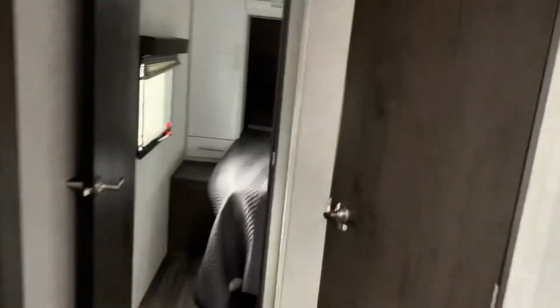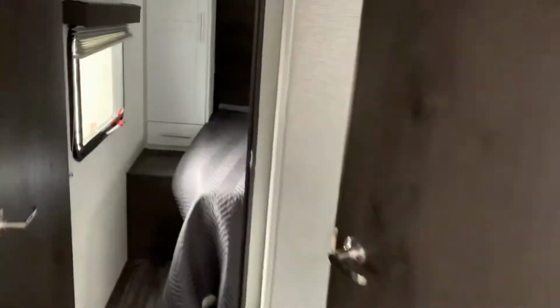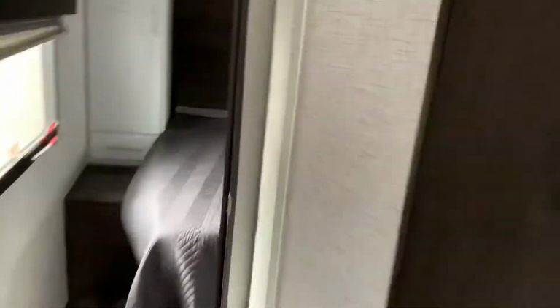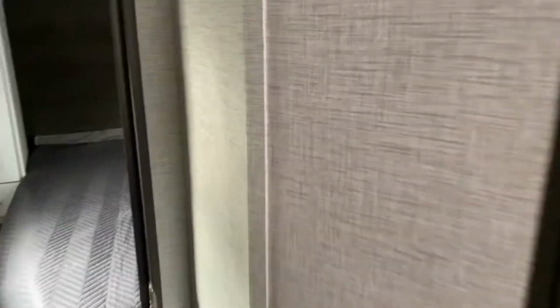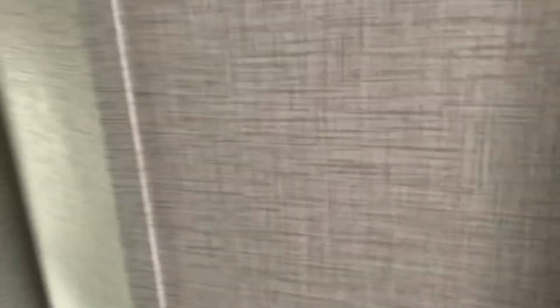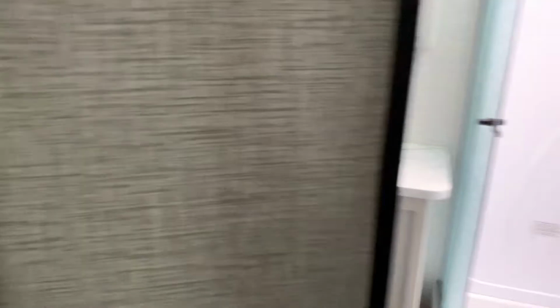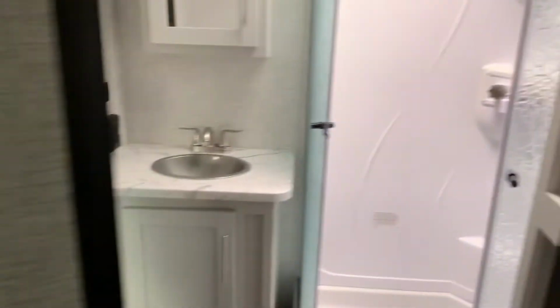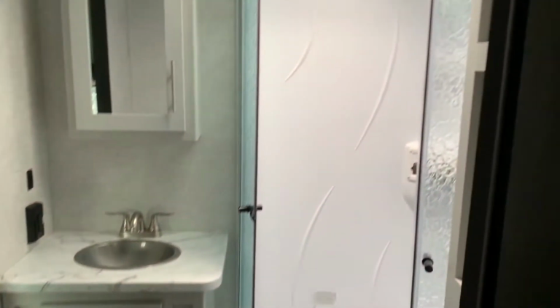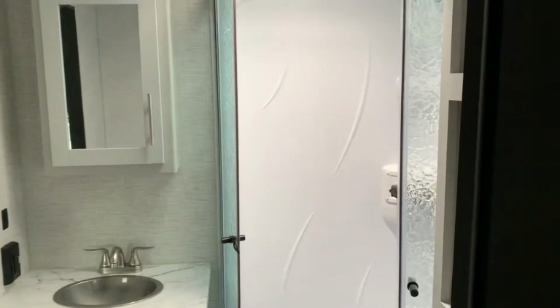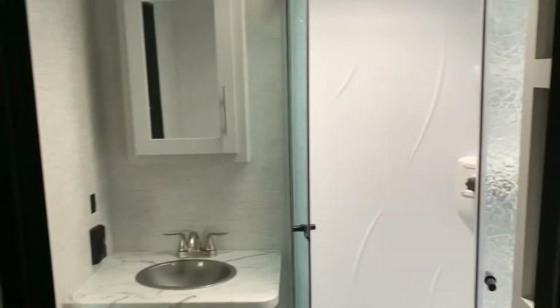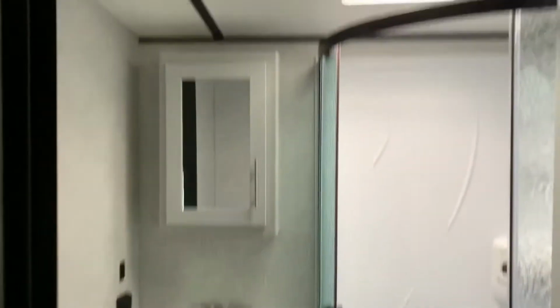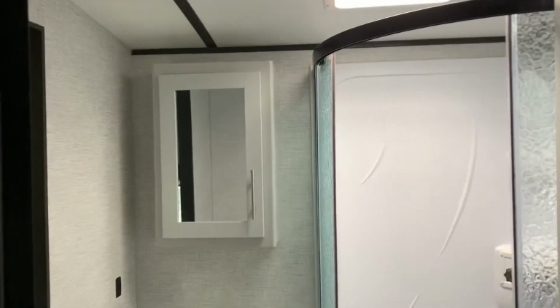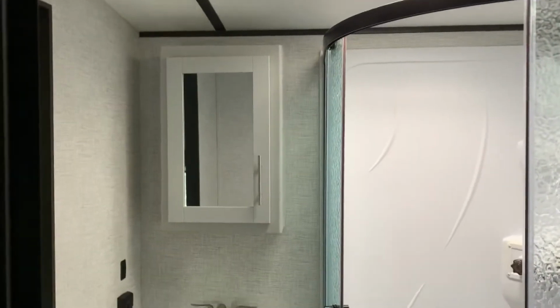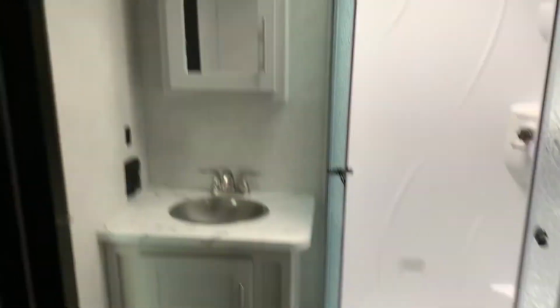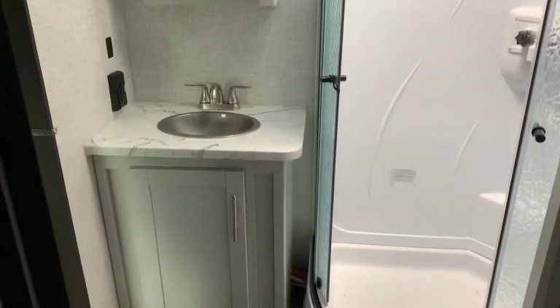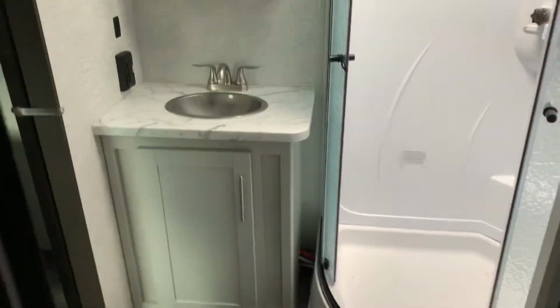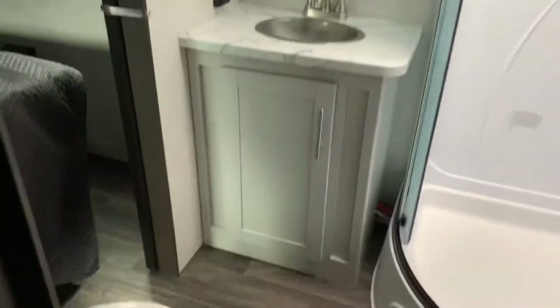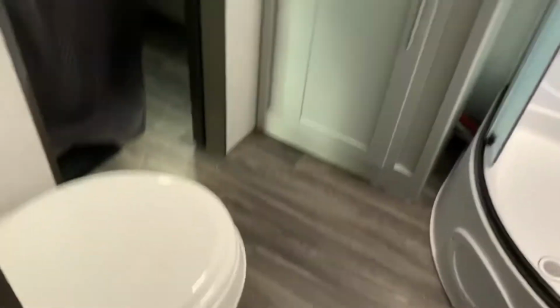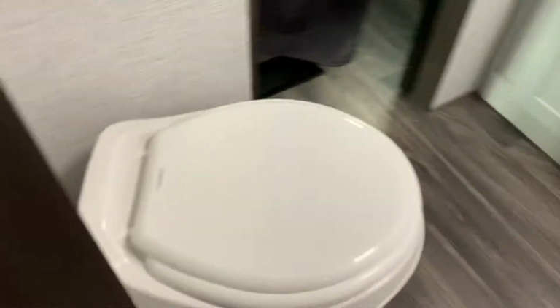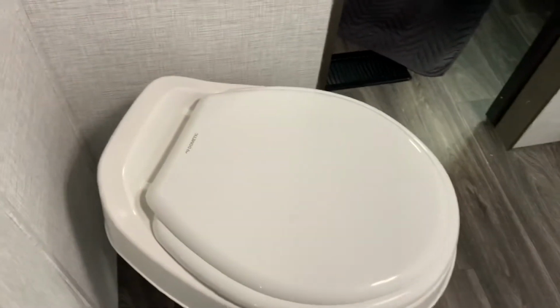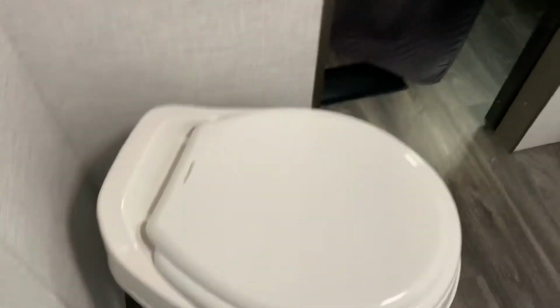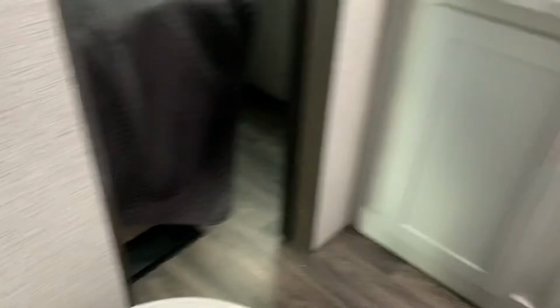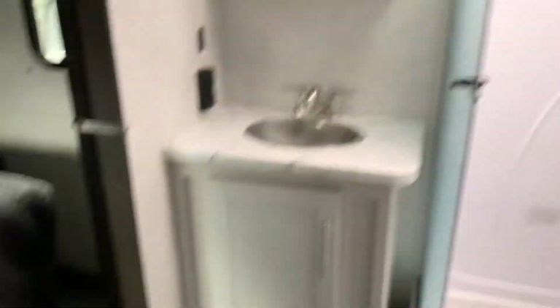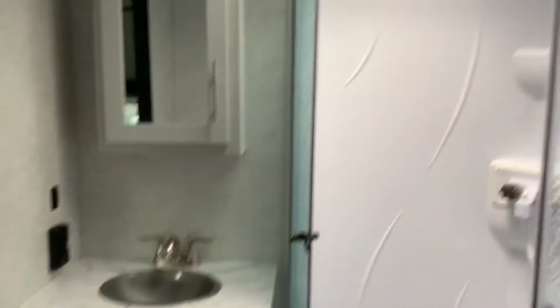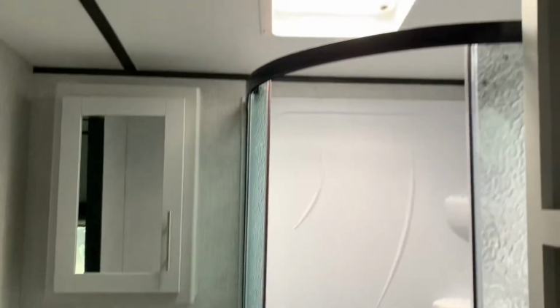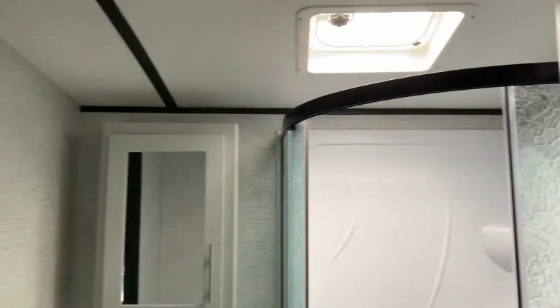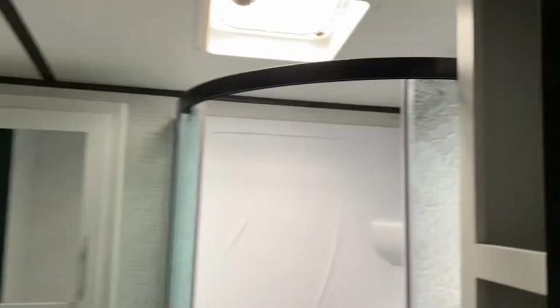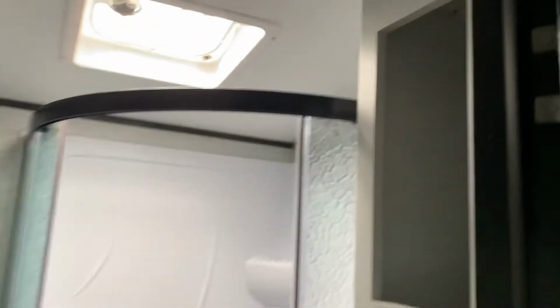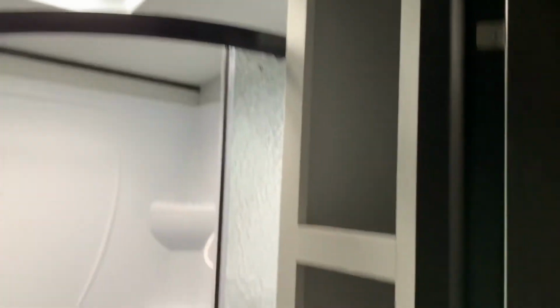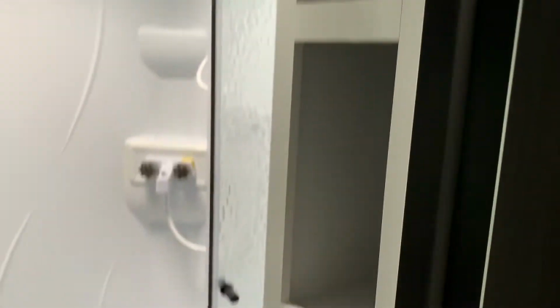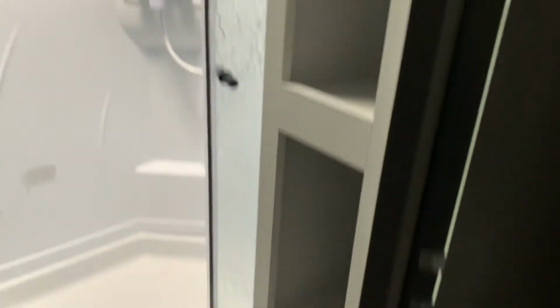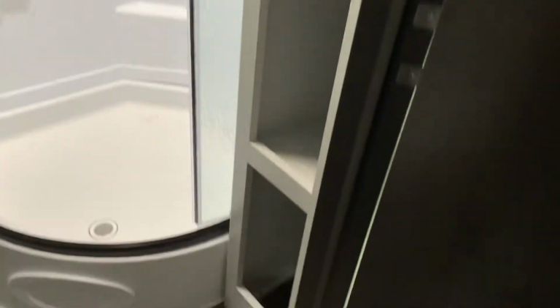Making our way up to the front we have our radial shower, cabinet and vanity, sink and cabinet, and our toilet. And we have storage cabinets here on the side as well.